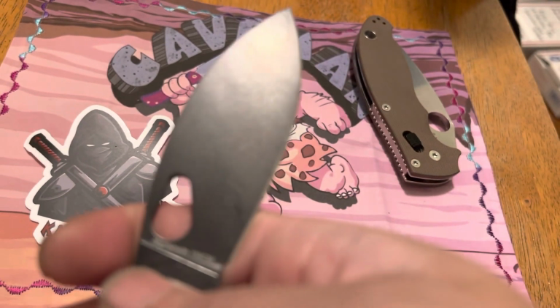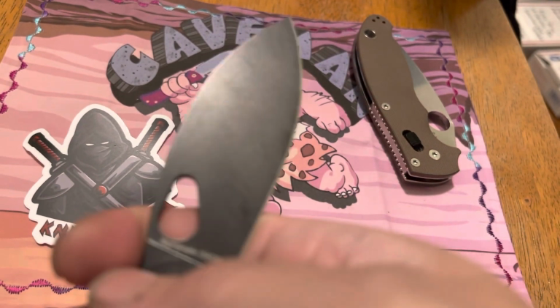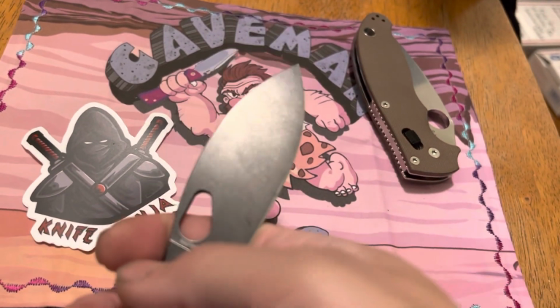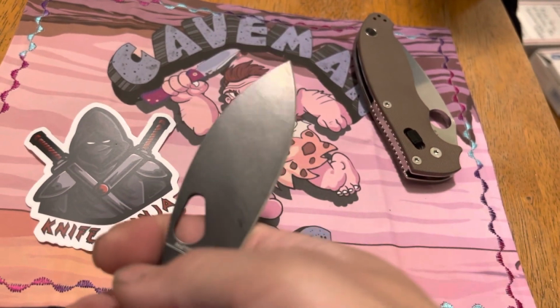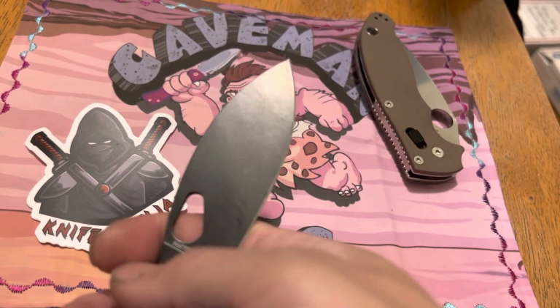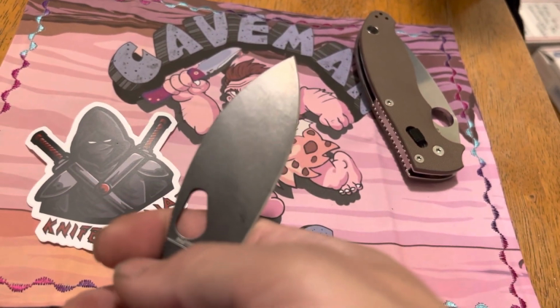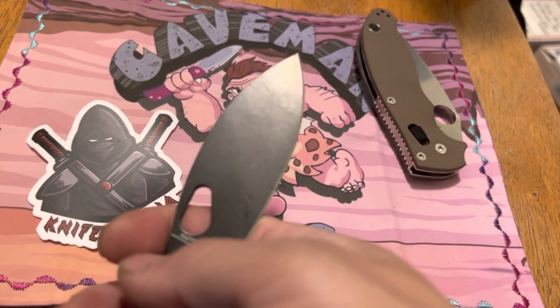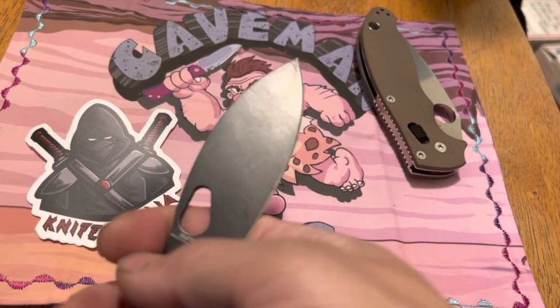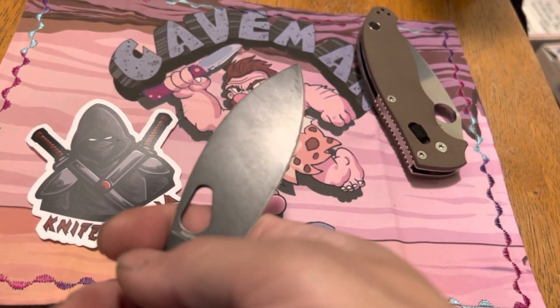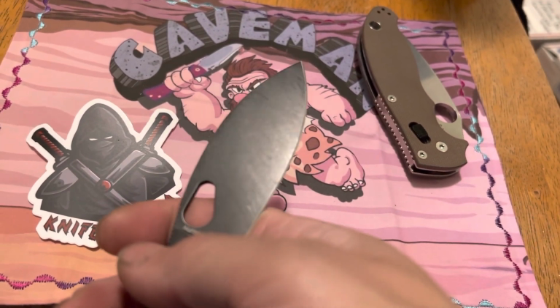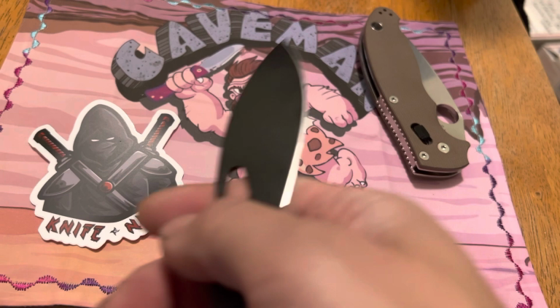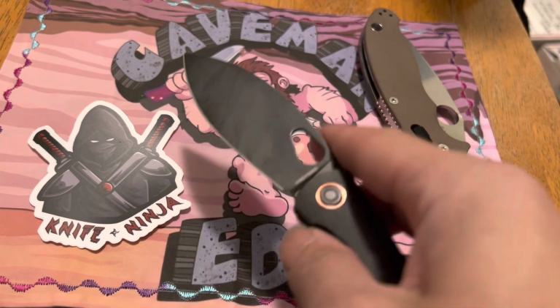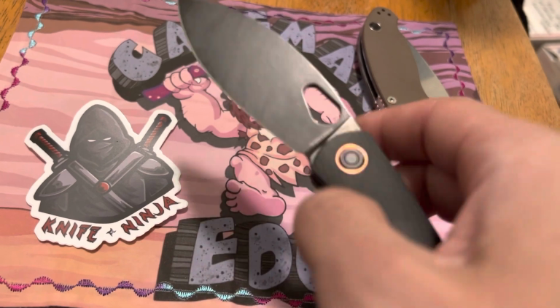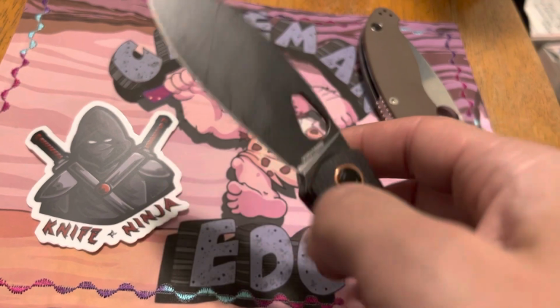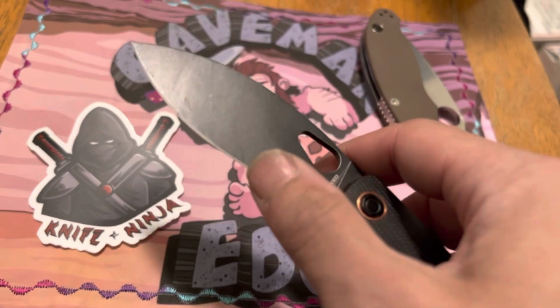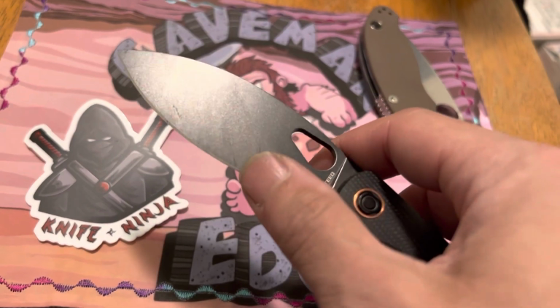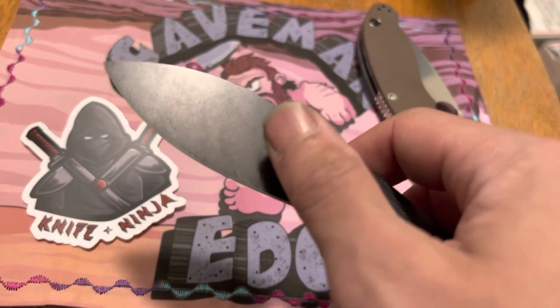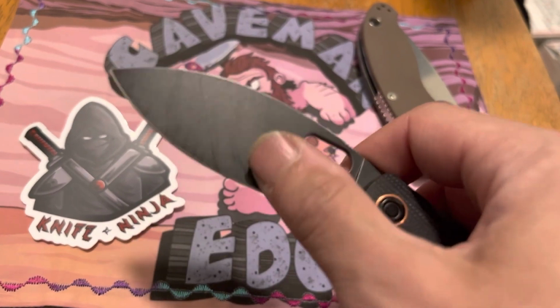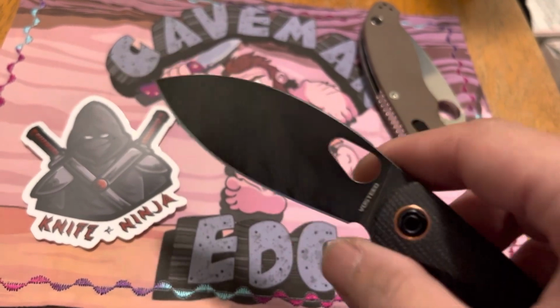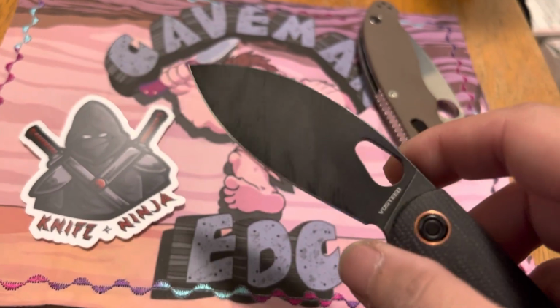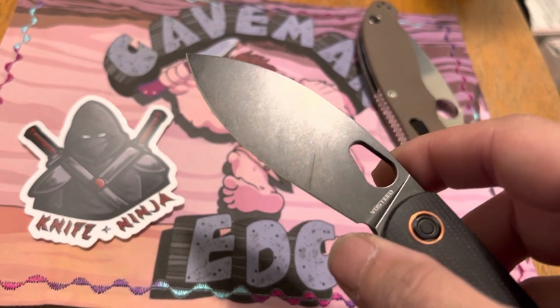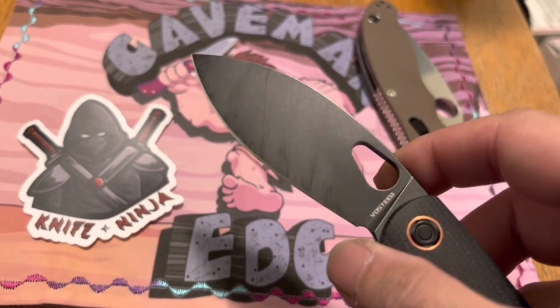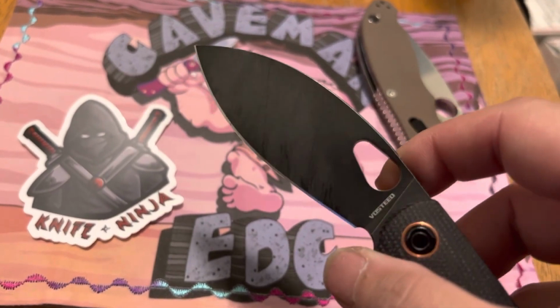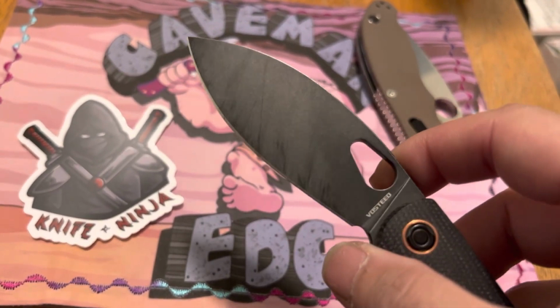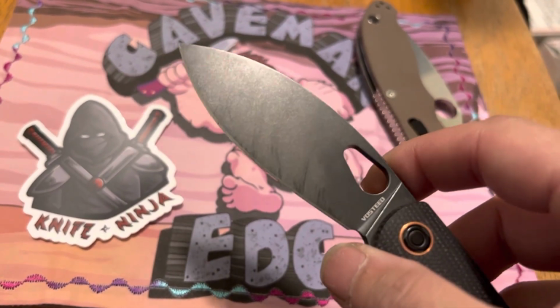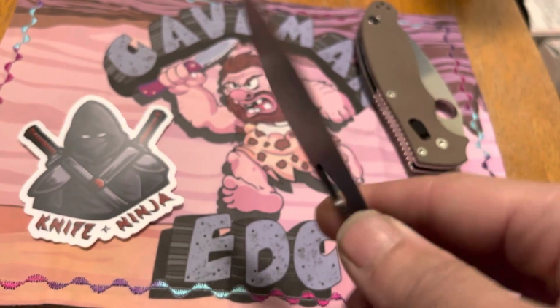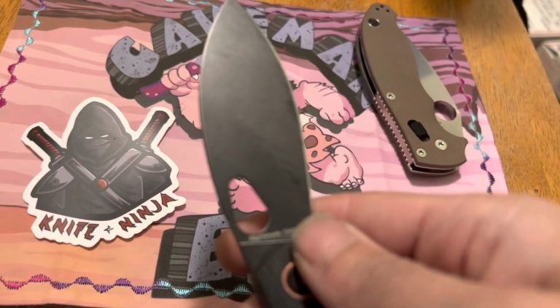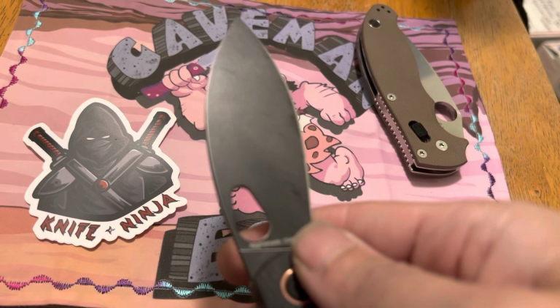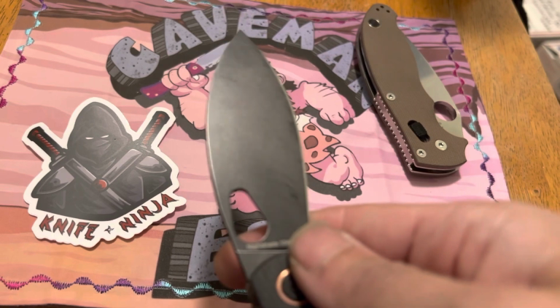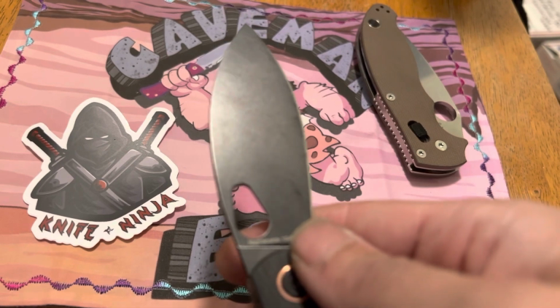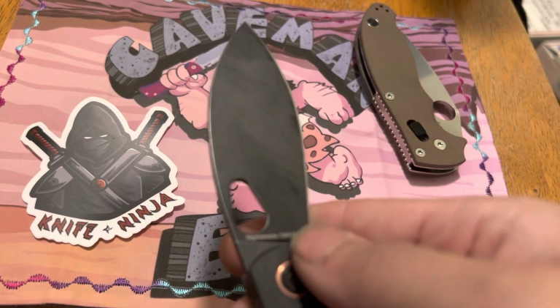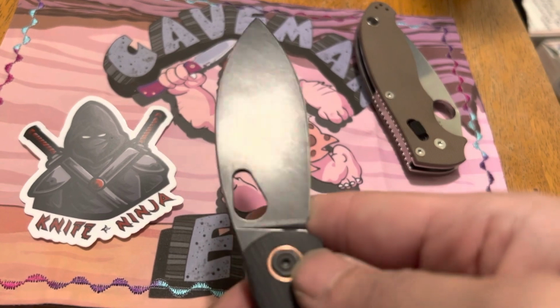But it still did a lot. I'm doing a little bit more than I would normally do with the cutting. This is 154. The coating, other than some of the grit and grime that's come with cutting, has held up really well.